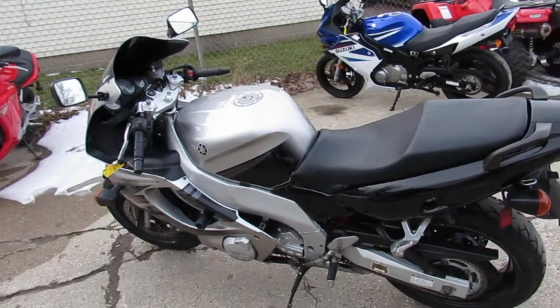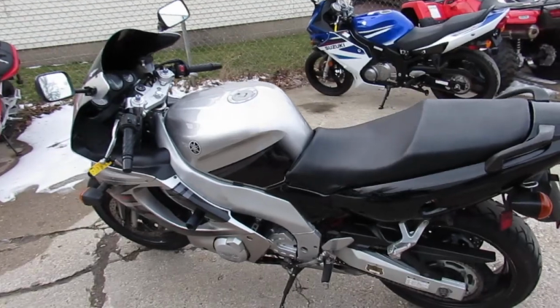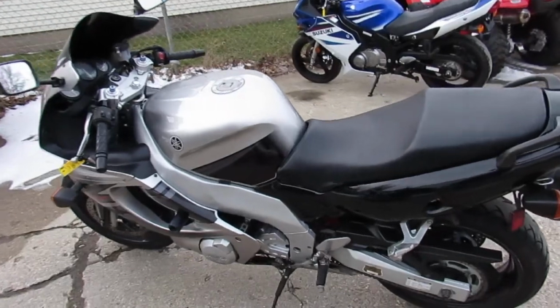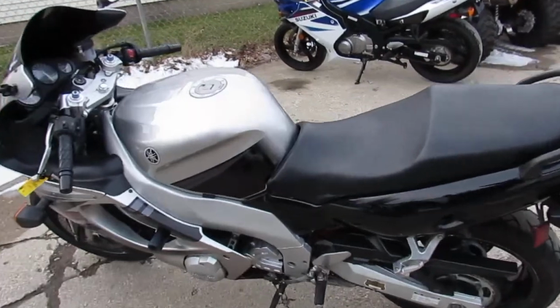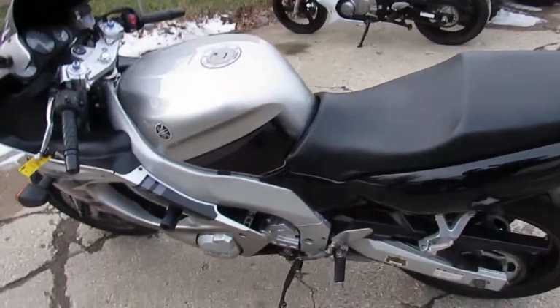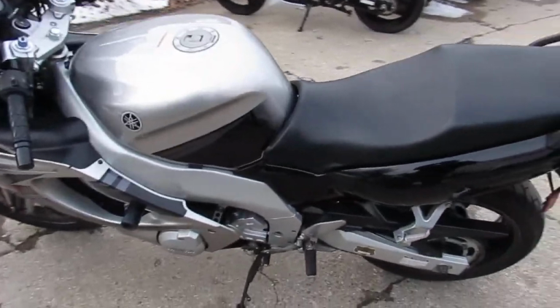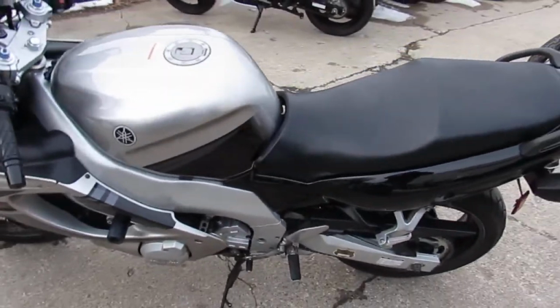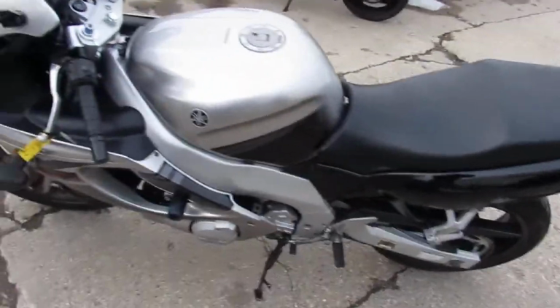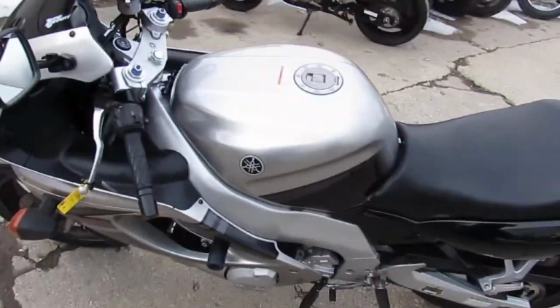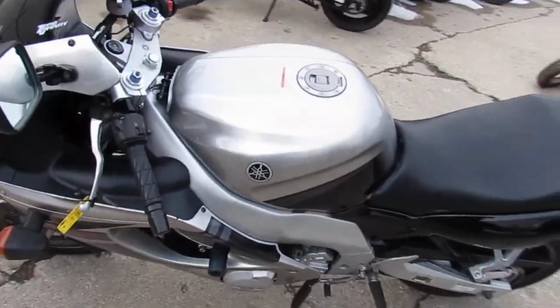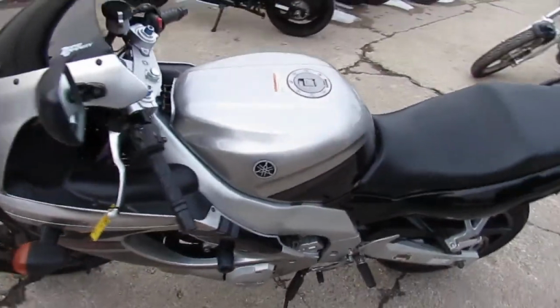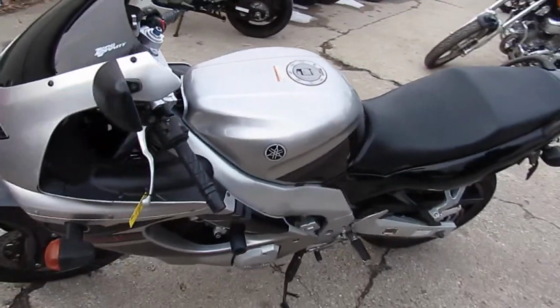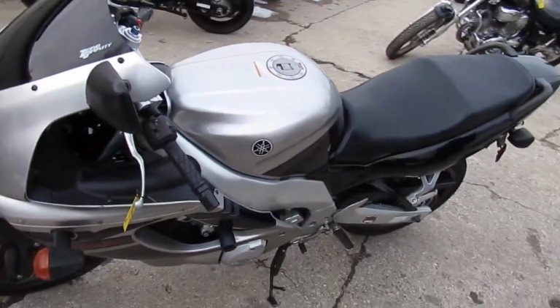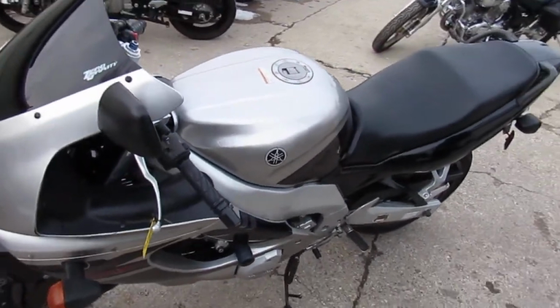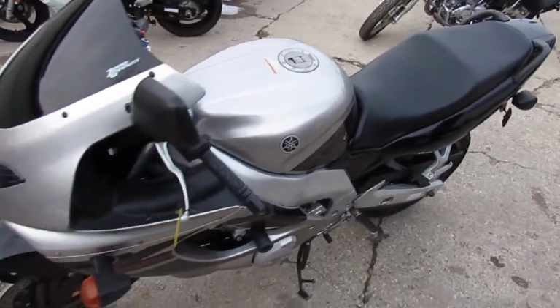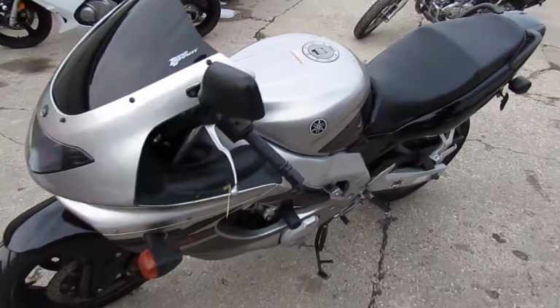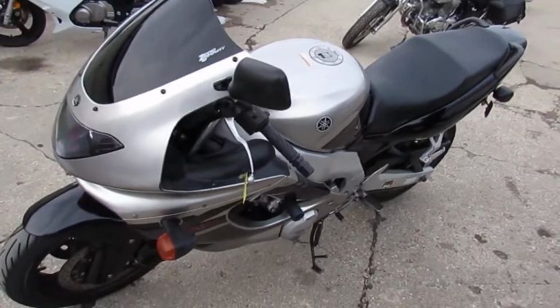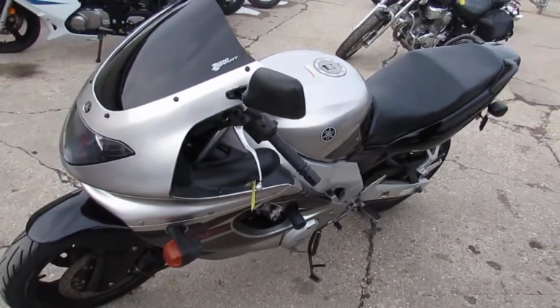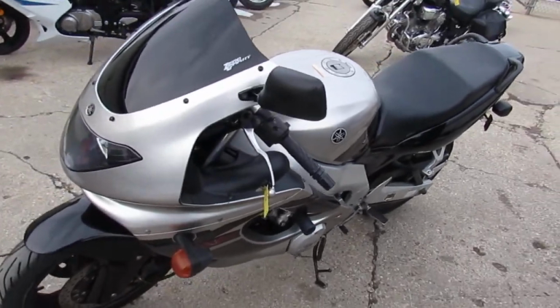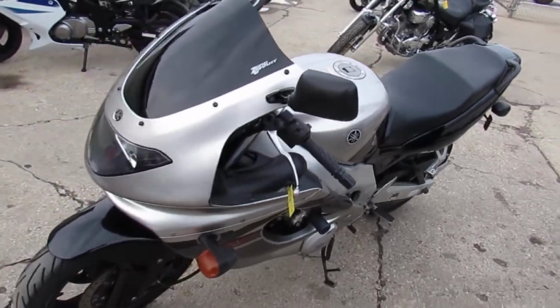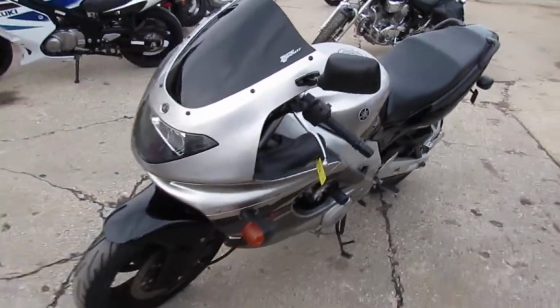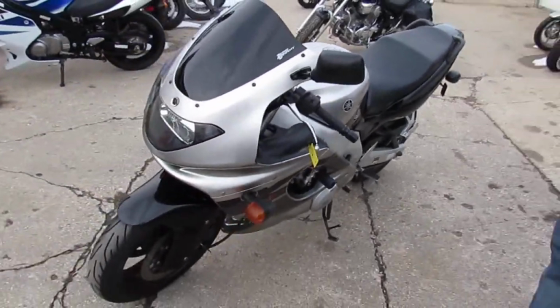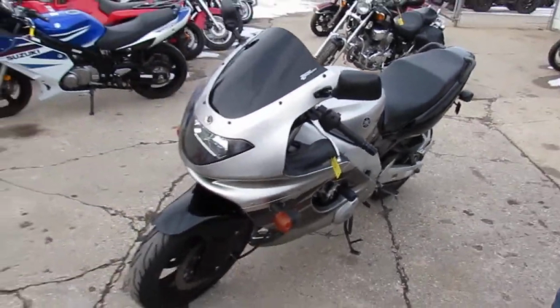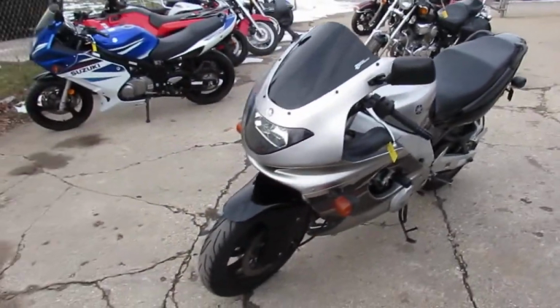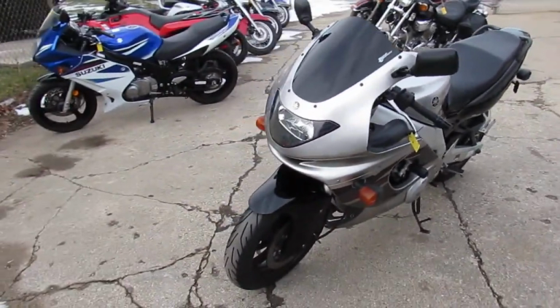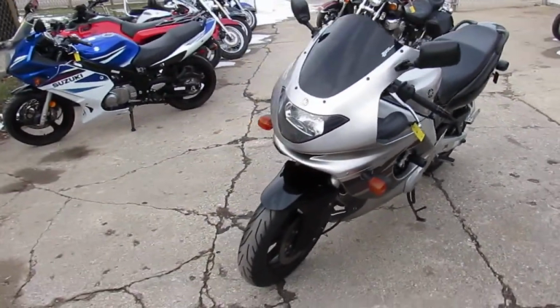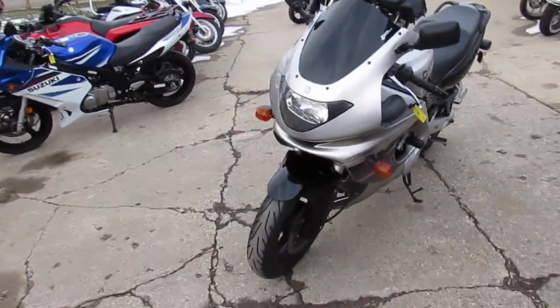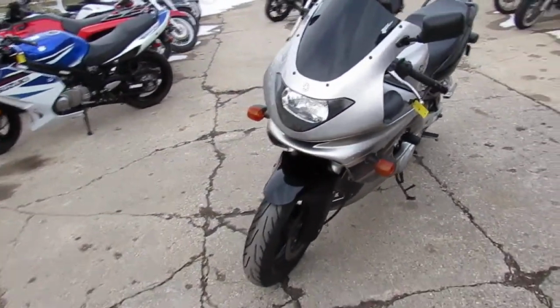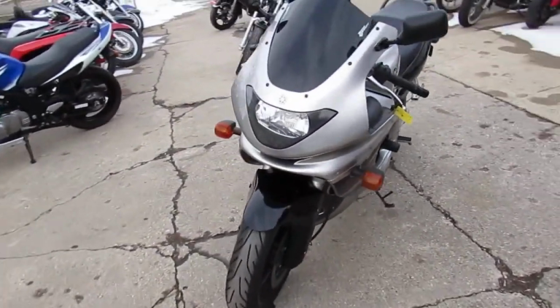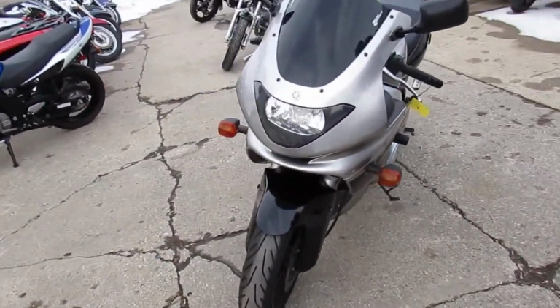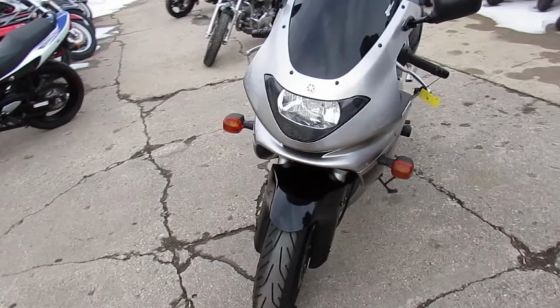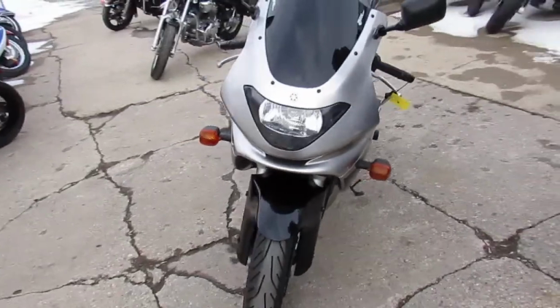Hey guys, it's ApprovalPowerSports.com here. We've got over 600 used bikes in our showrooms for sale. Today I'm going to show you the used Yamaha Crock-Trocker for sale, only $29.99.